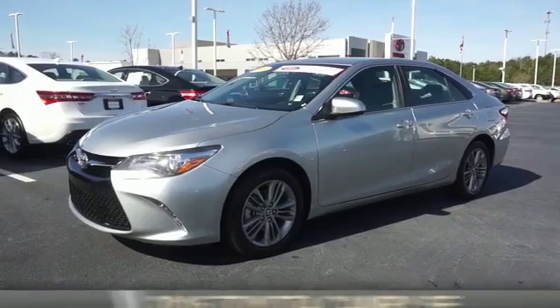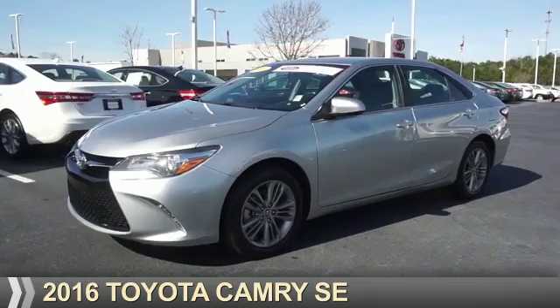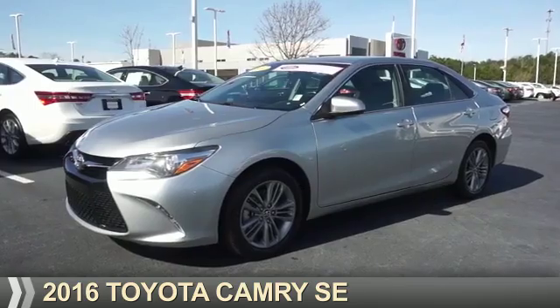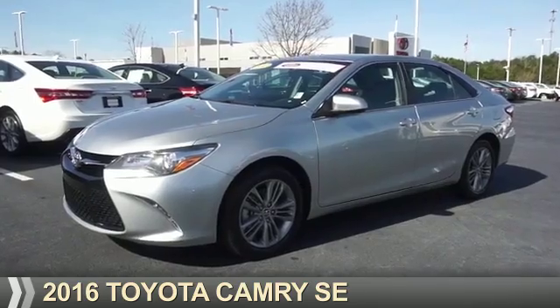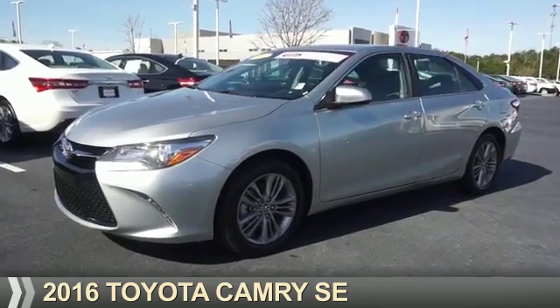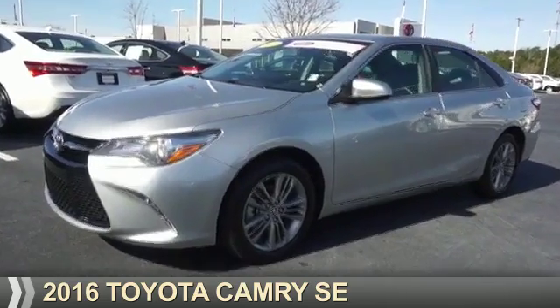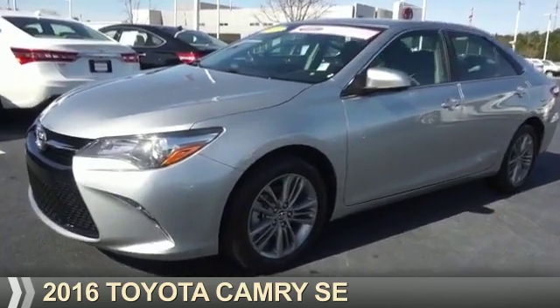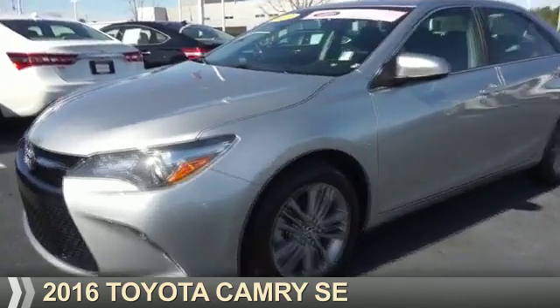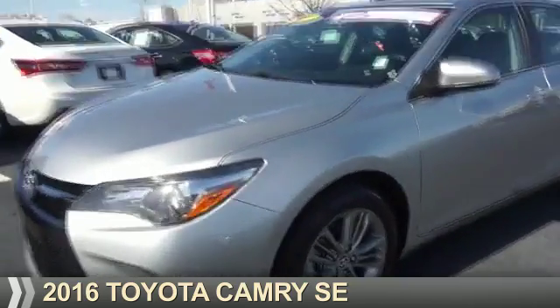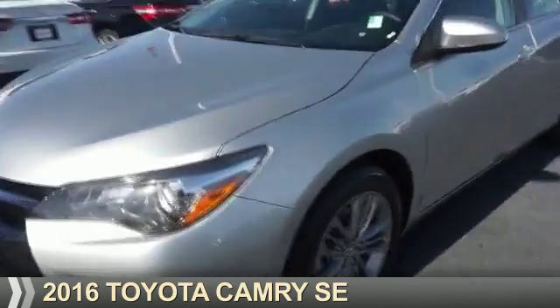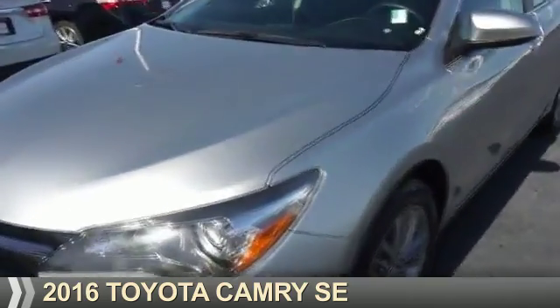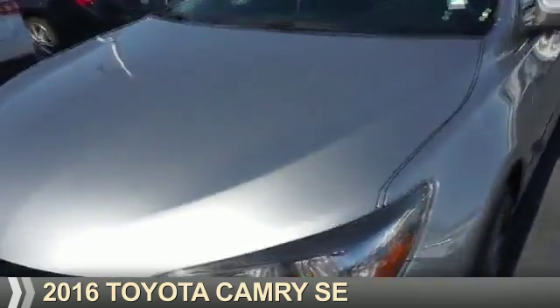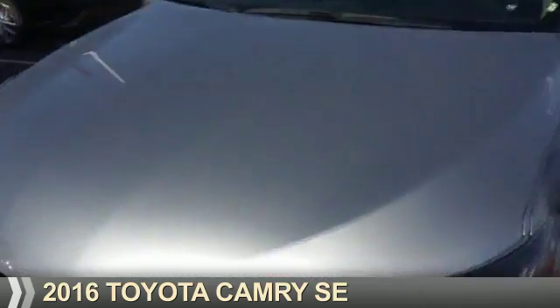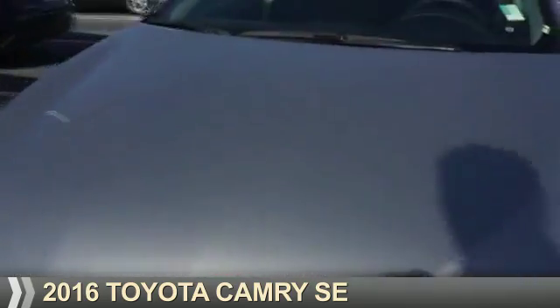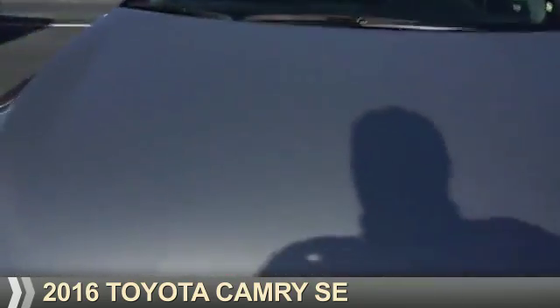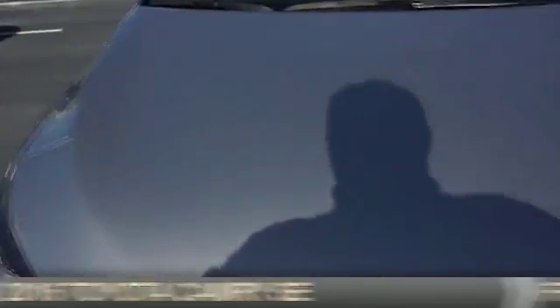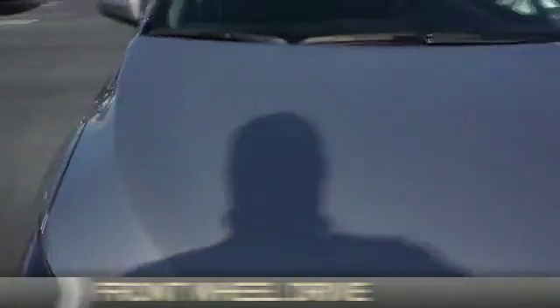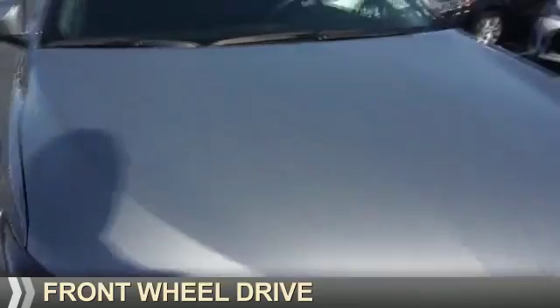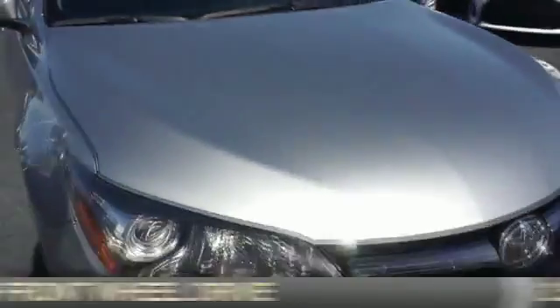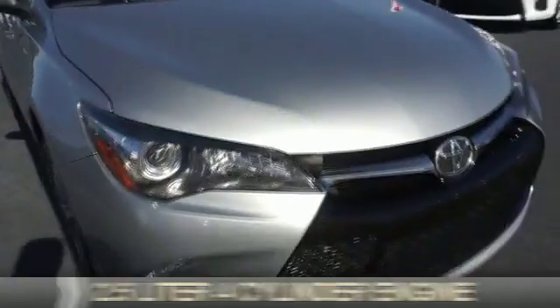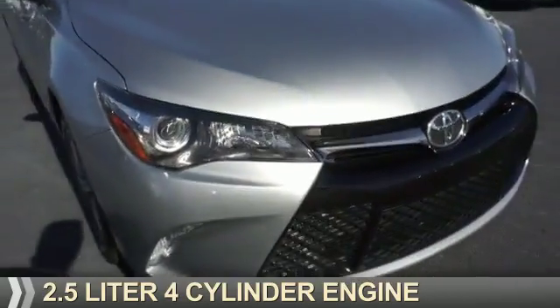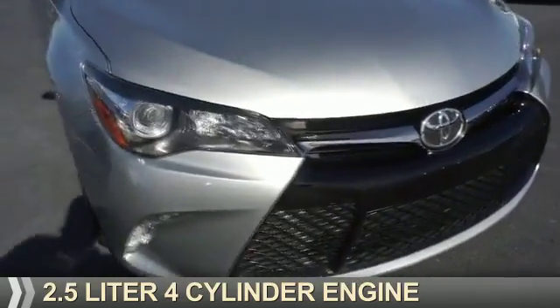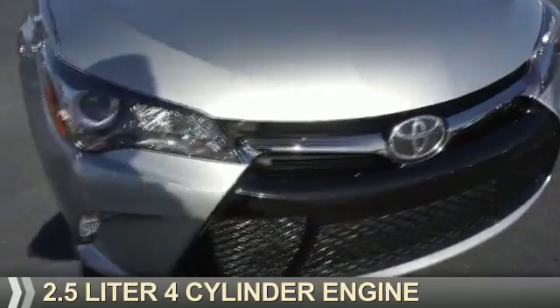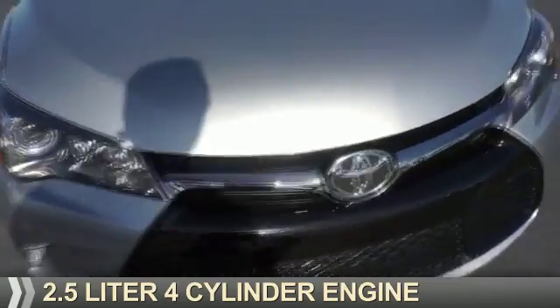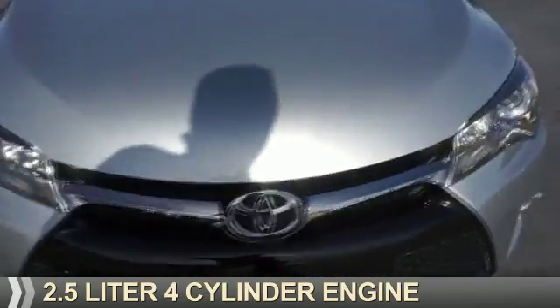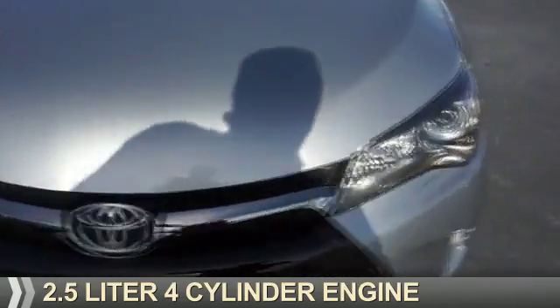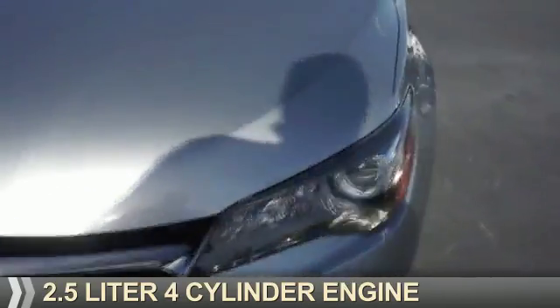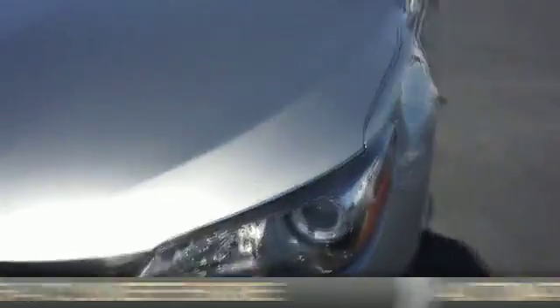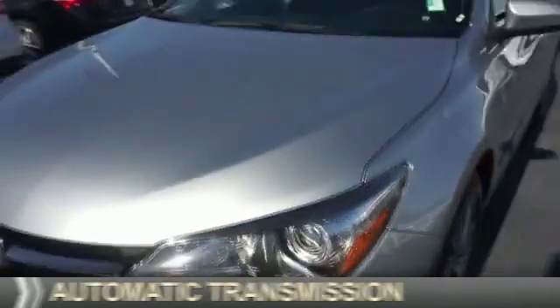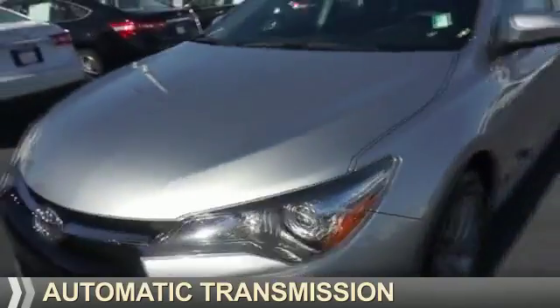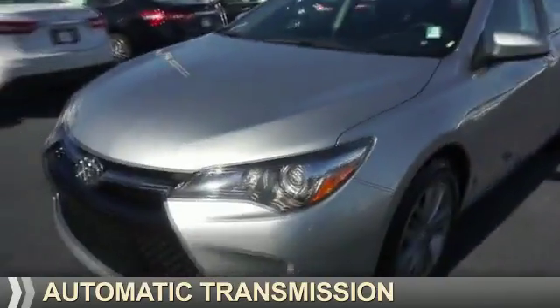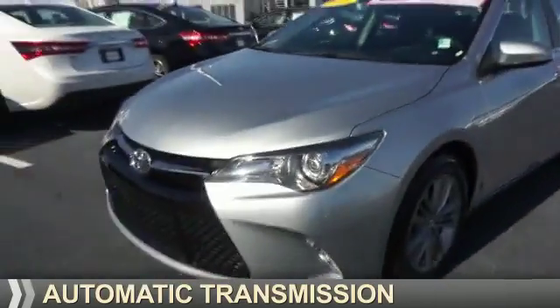Presenting the 2016 Toyota Camry. It's powered by Front Wheel Drive, a 2.5-liter, 4-cylinder engine, and an automatic transmission.